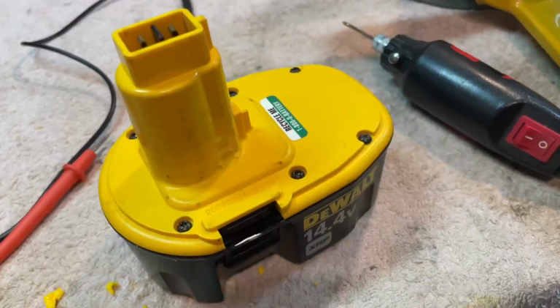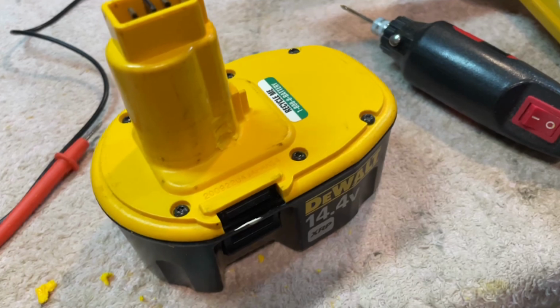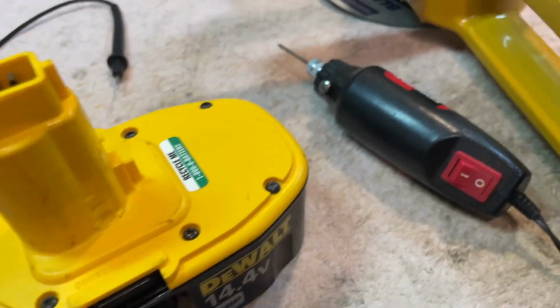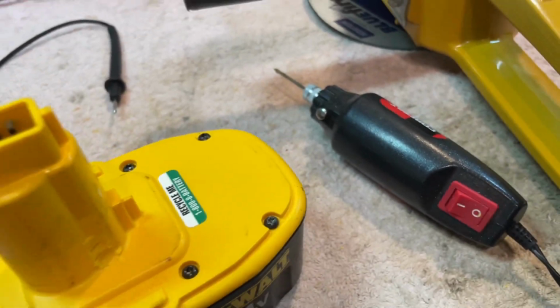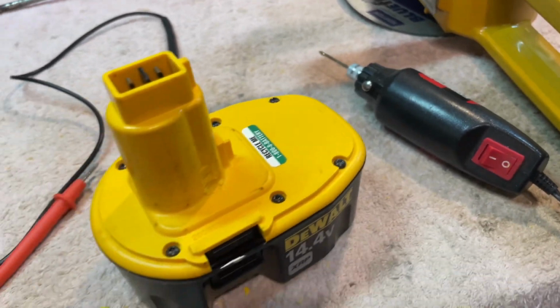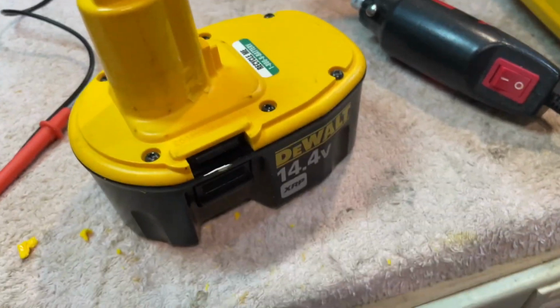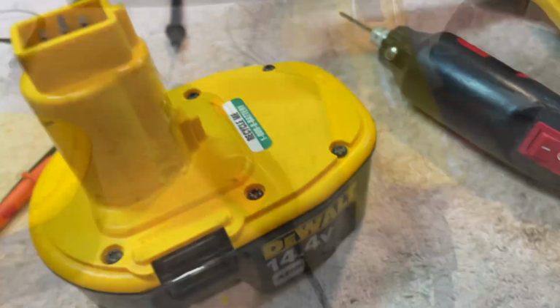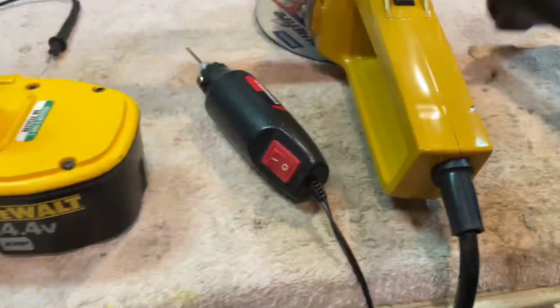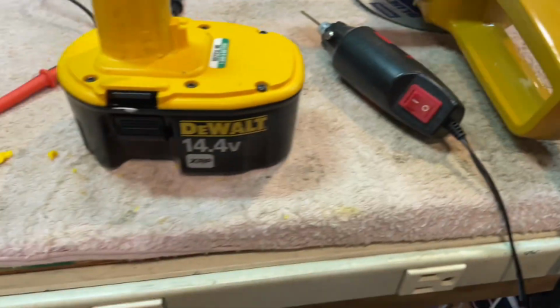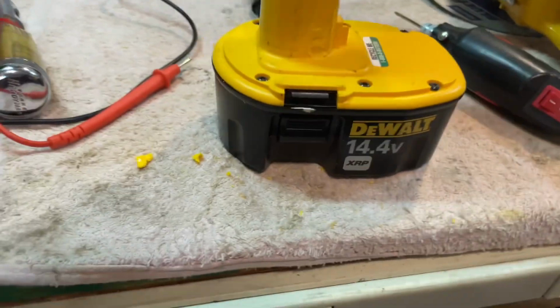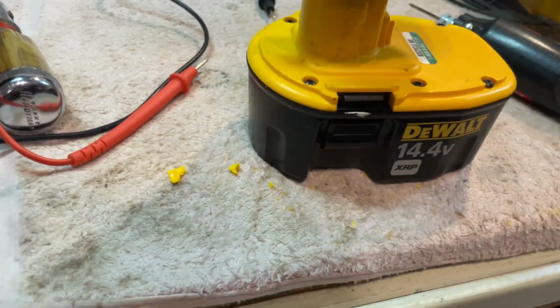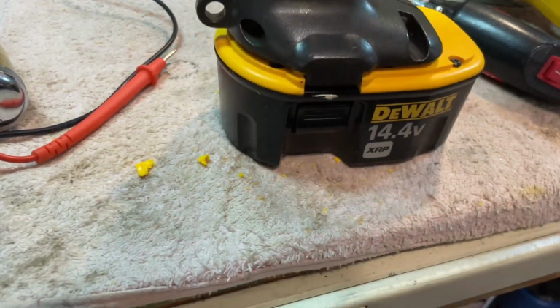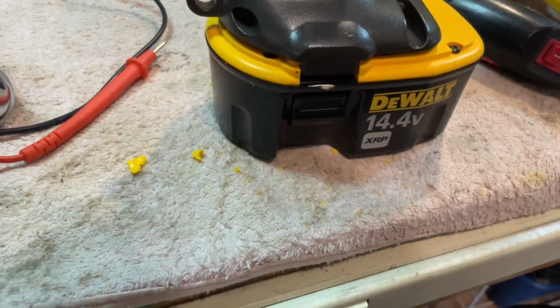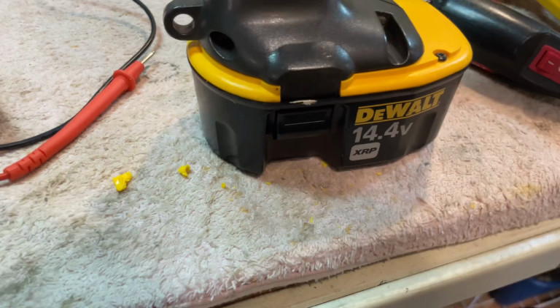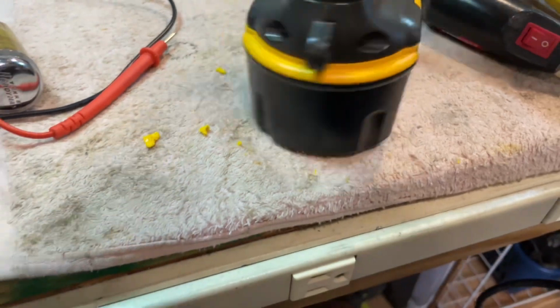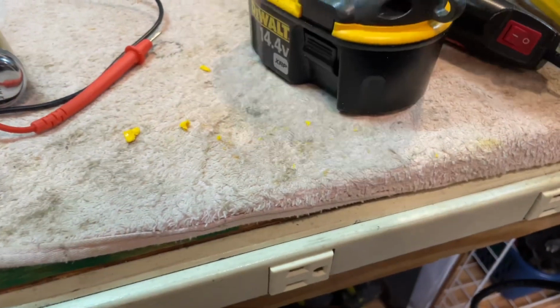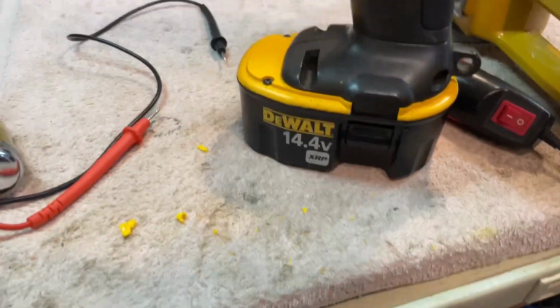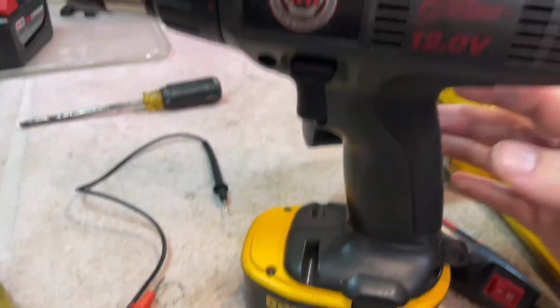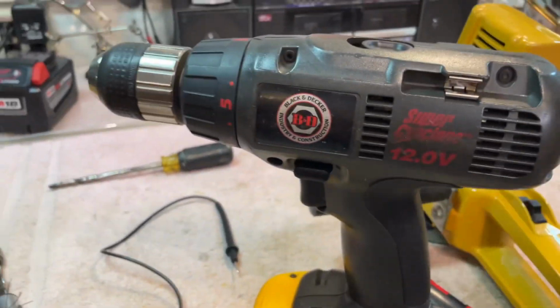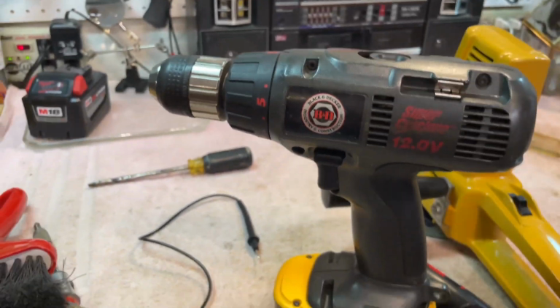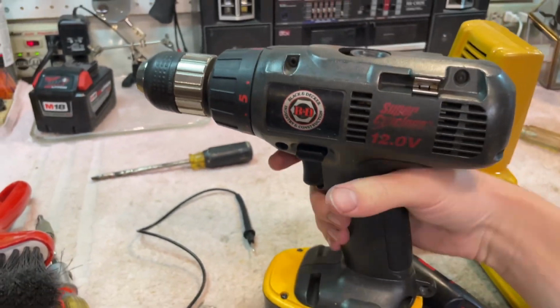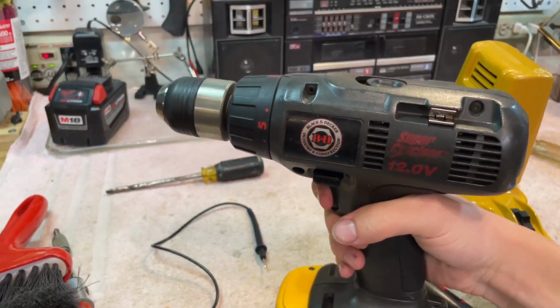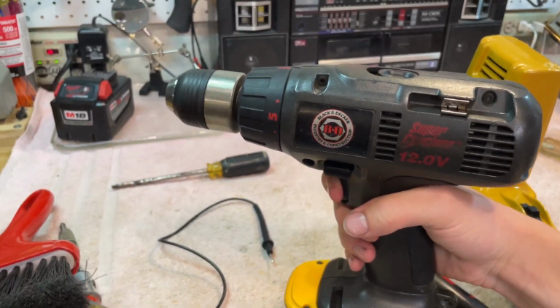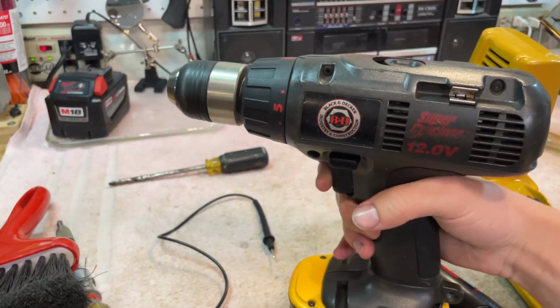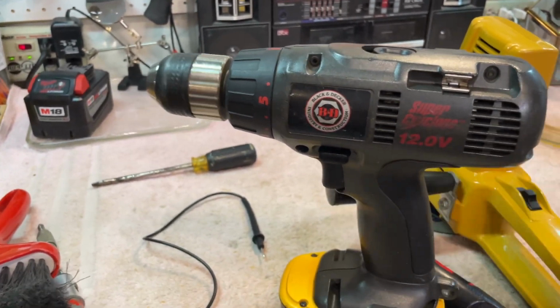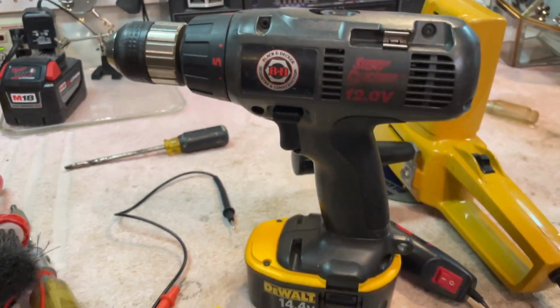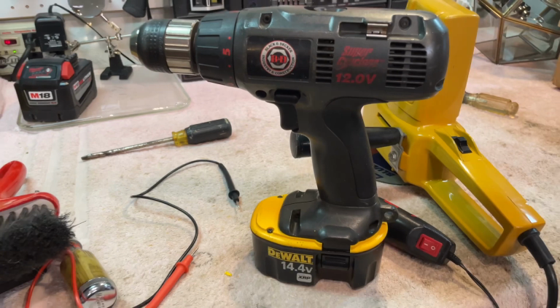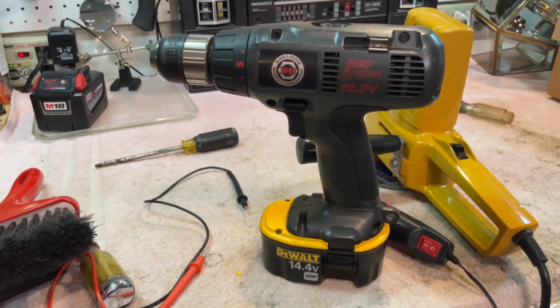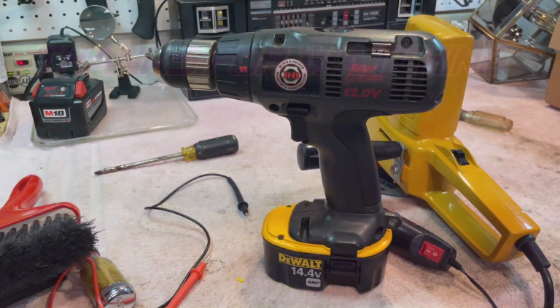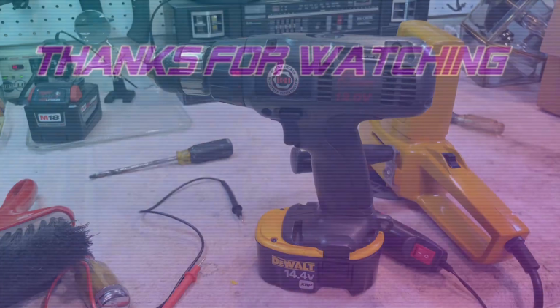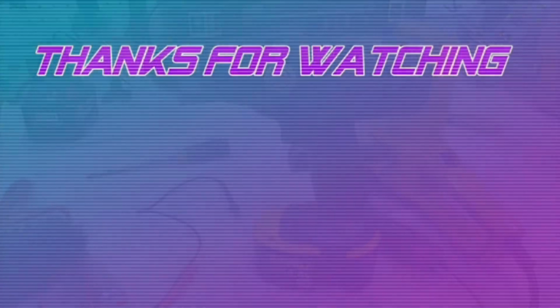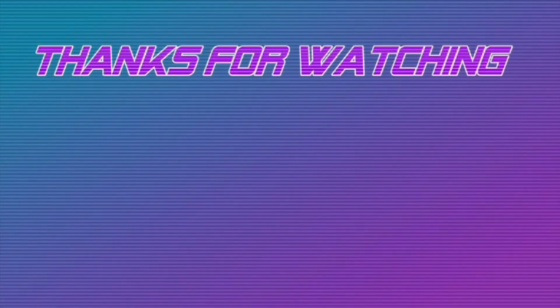I ended up using that little rotary tool. Now the drill just slides on, no problem, and clicks in like that. Alright, that's all for now. Thank you for watching.